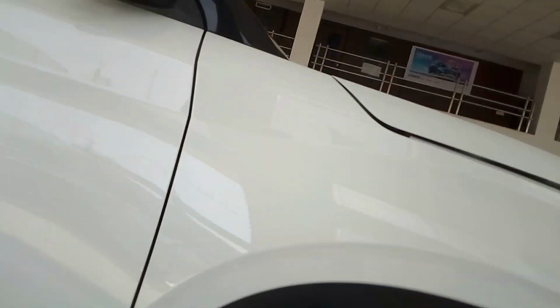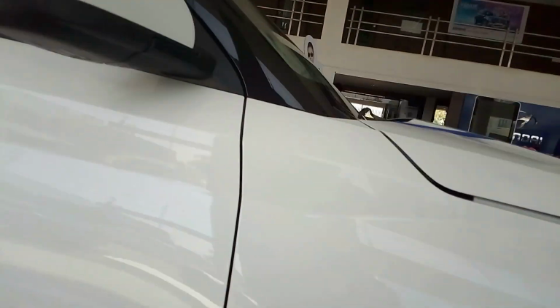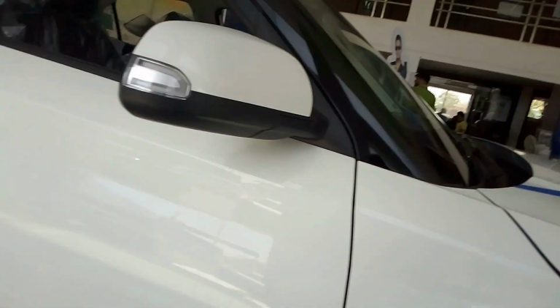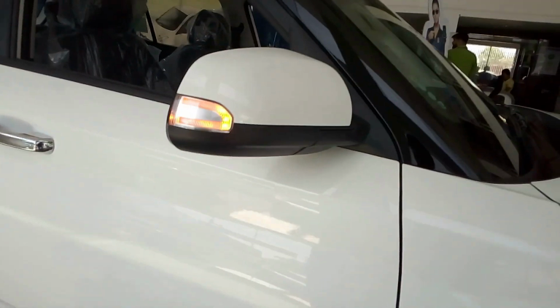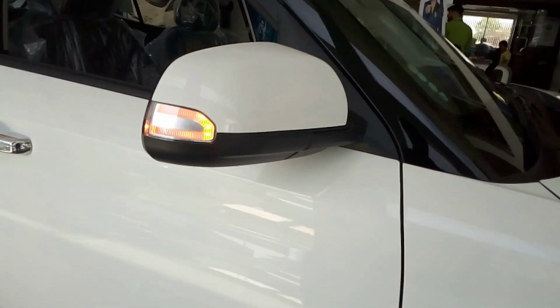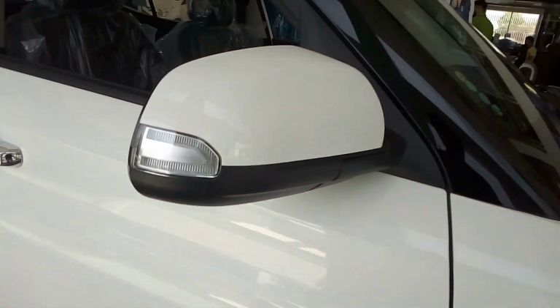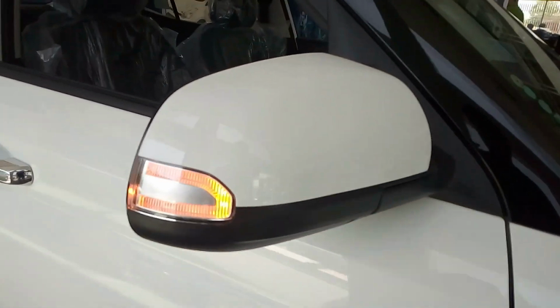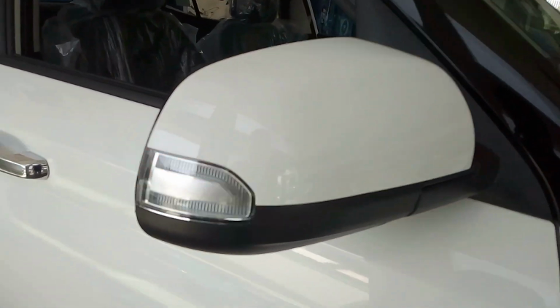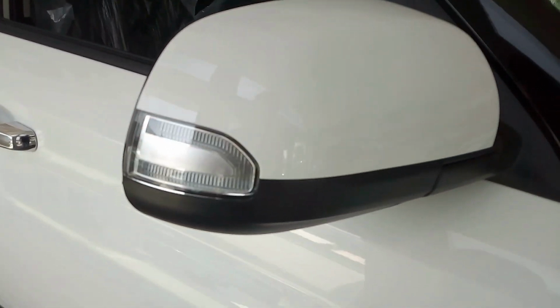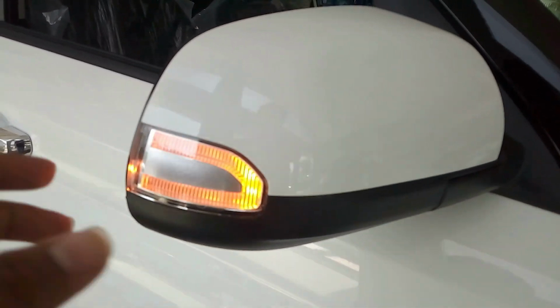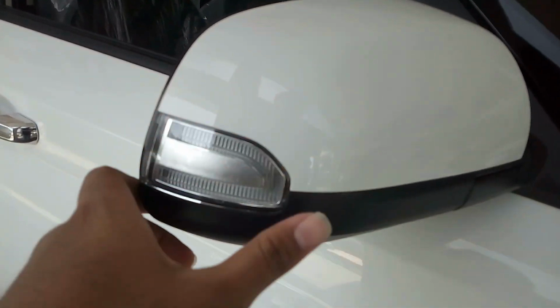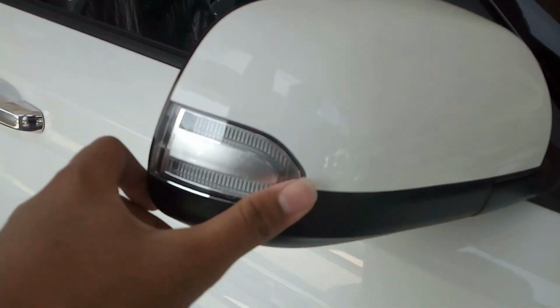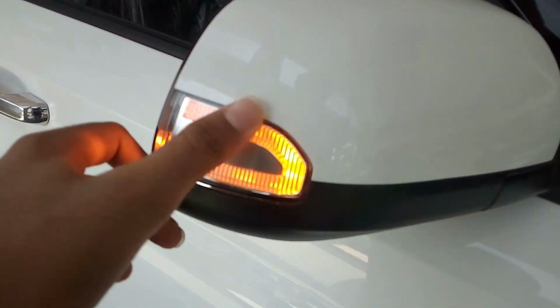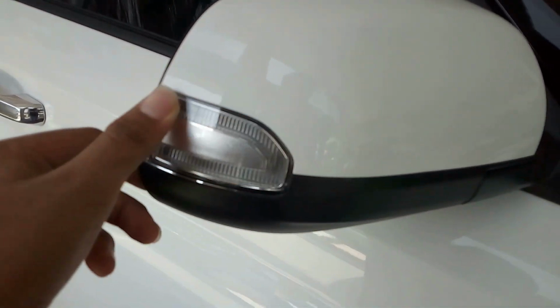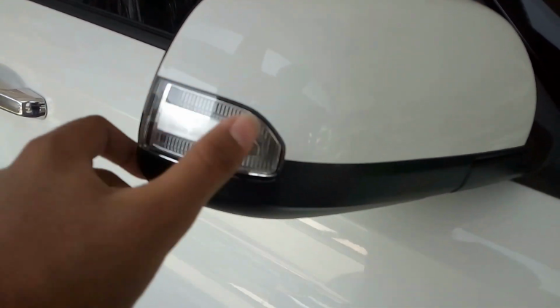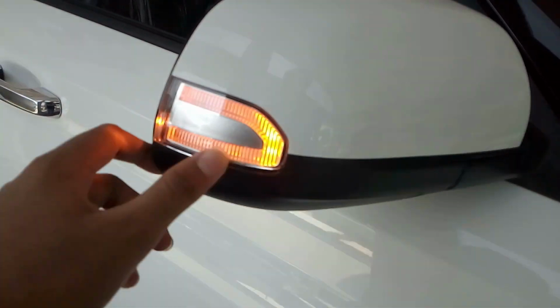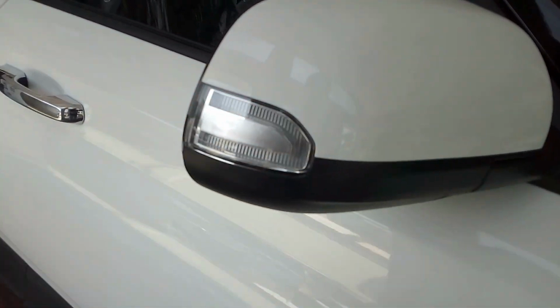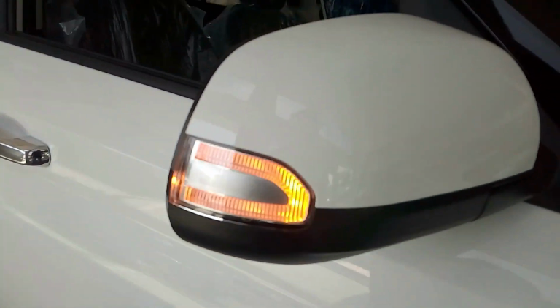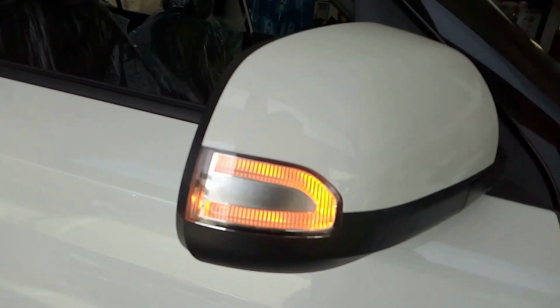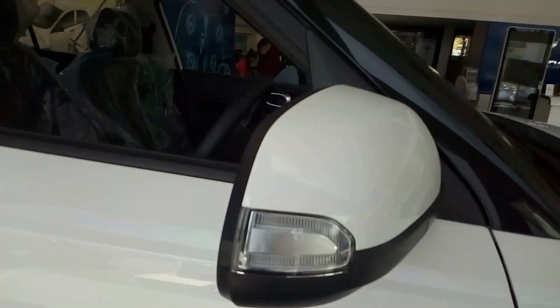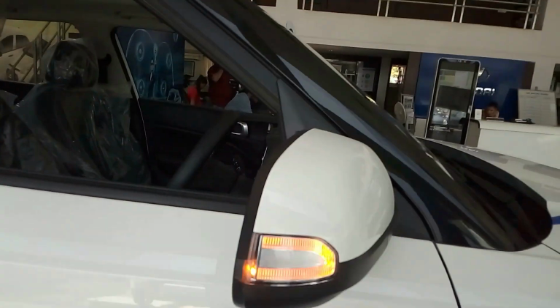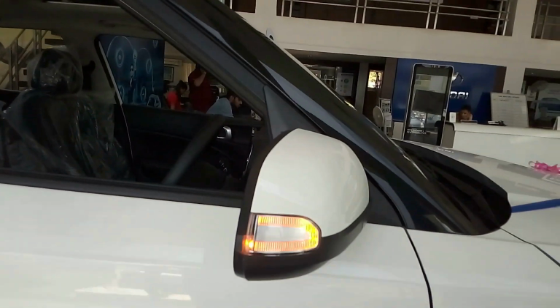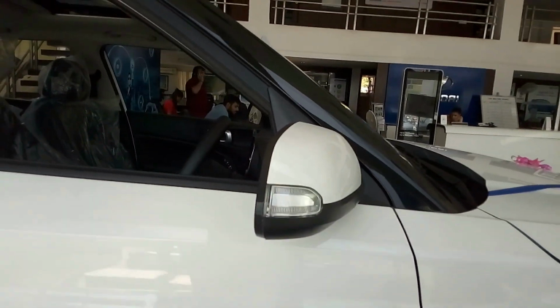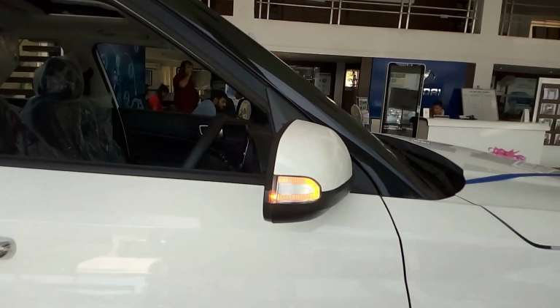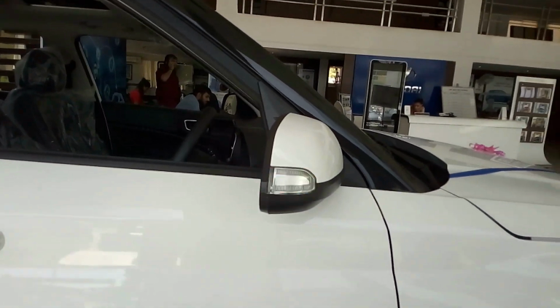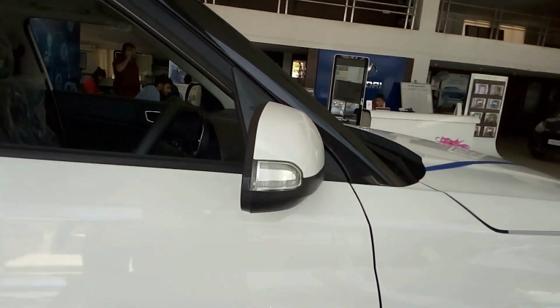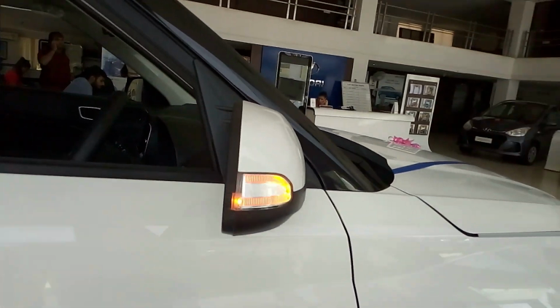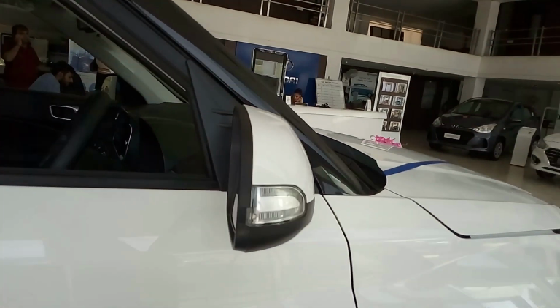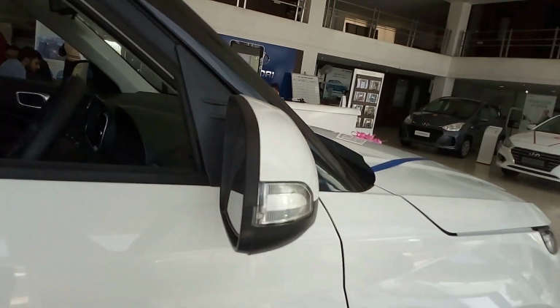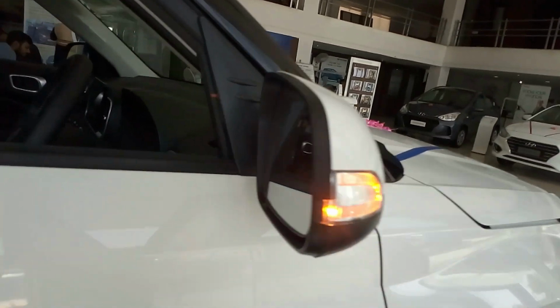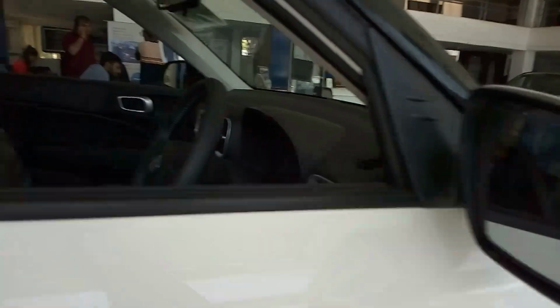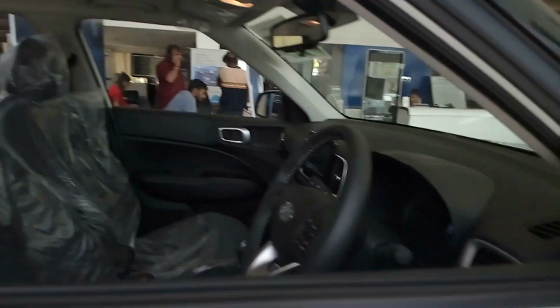This is the rear view mirror with turn indicators in a C-shape. These actually look very stylish when you look from the side.